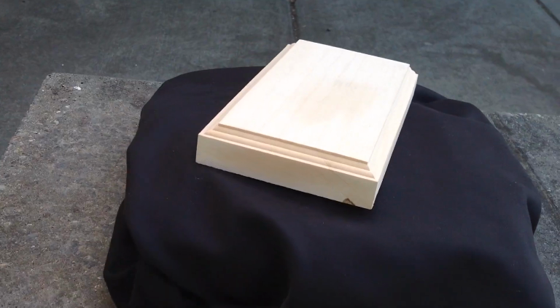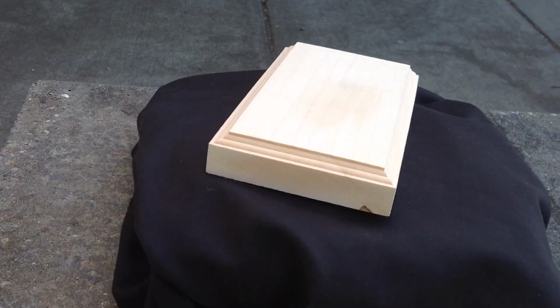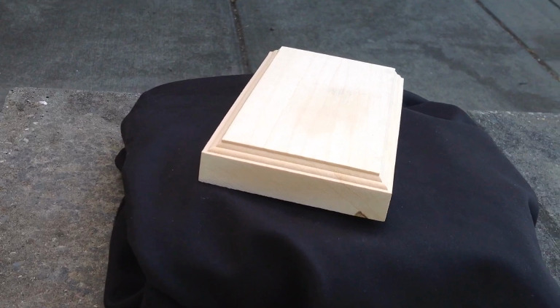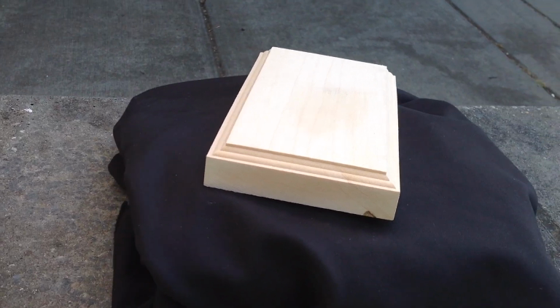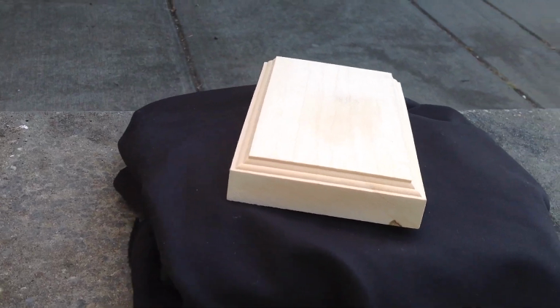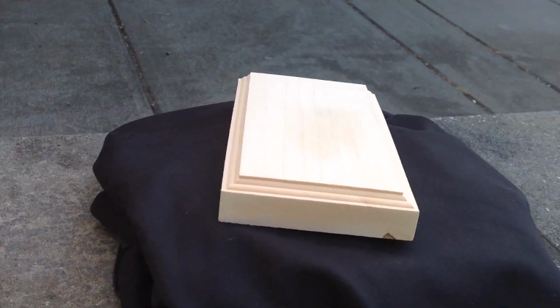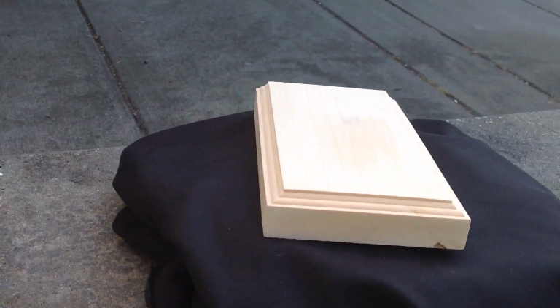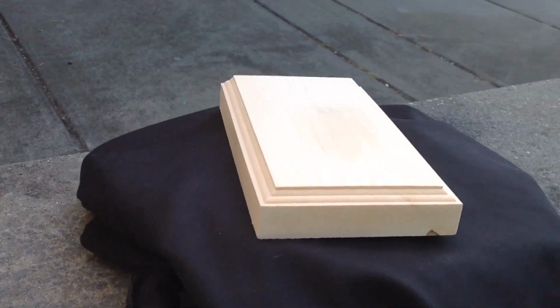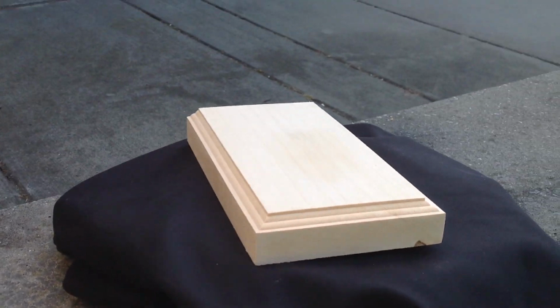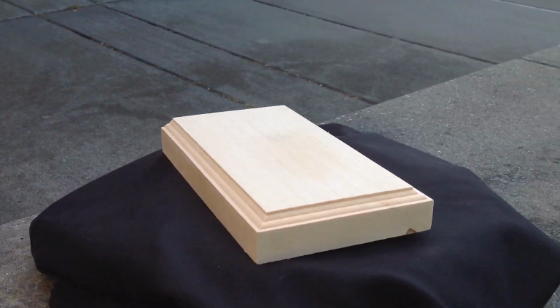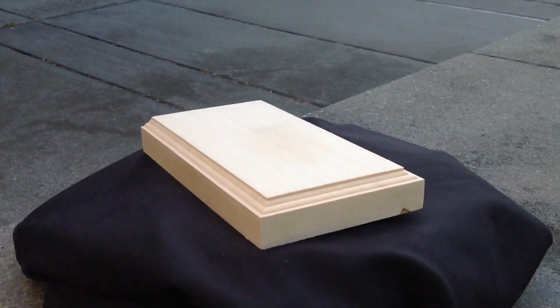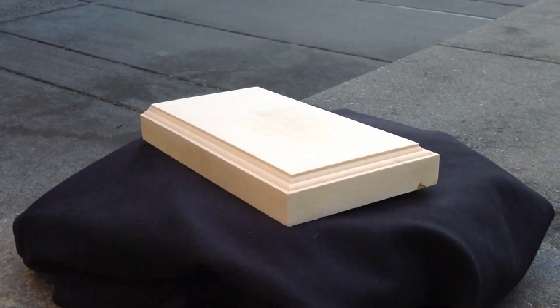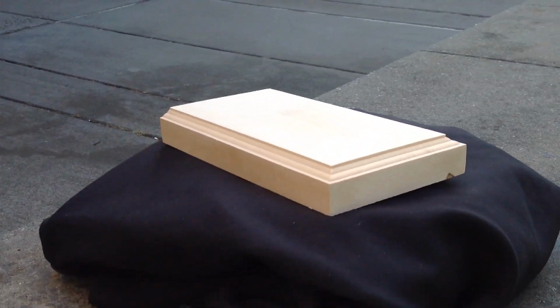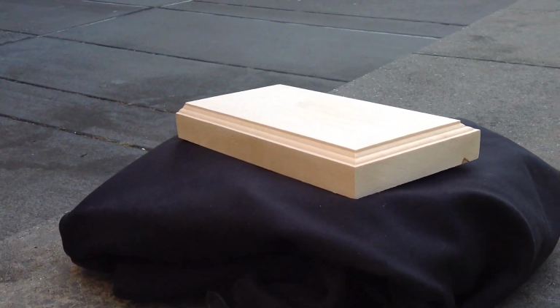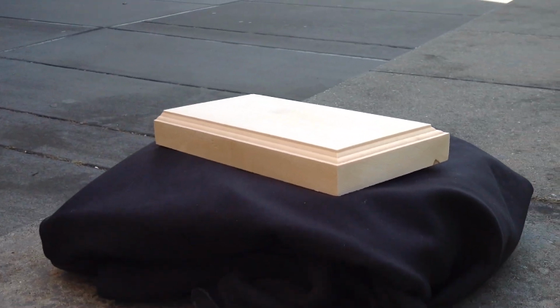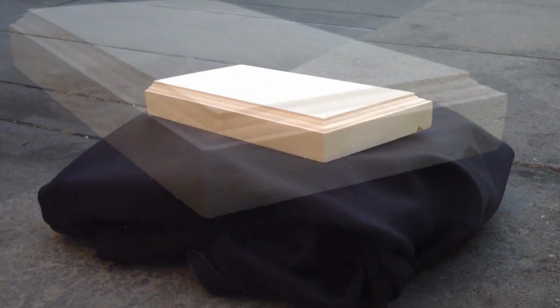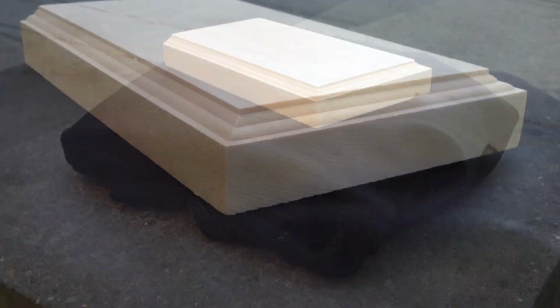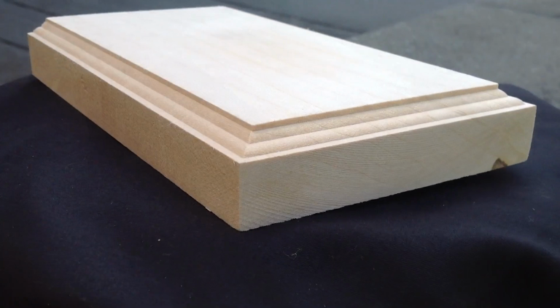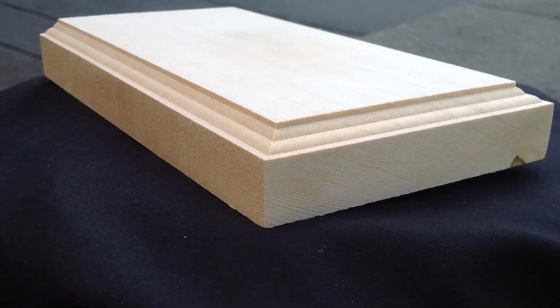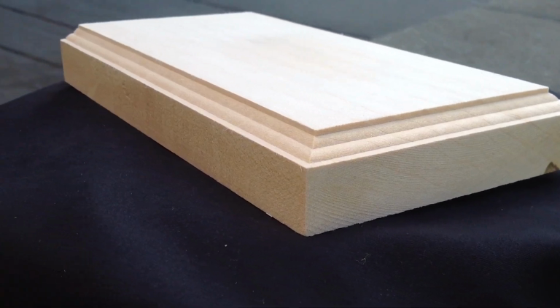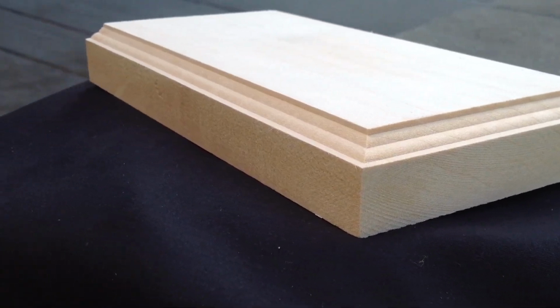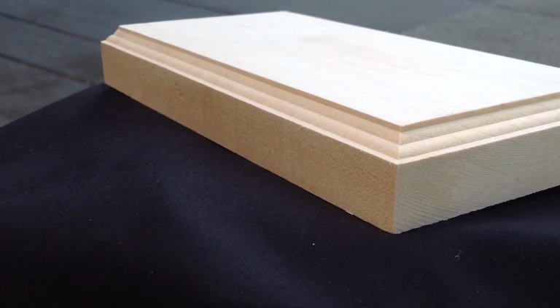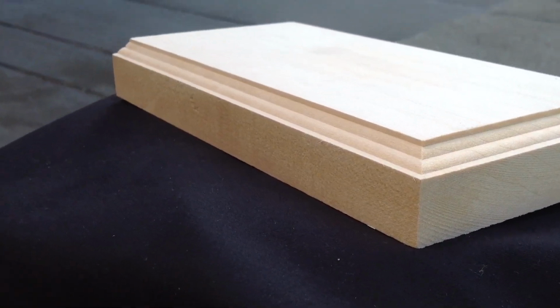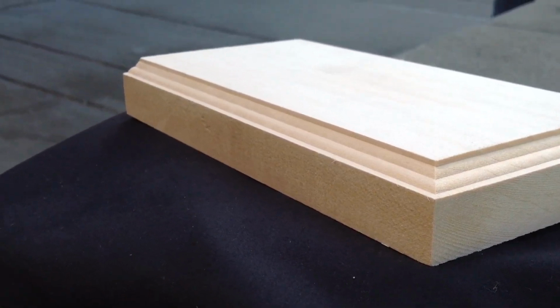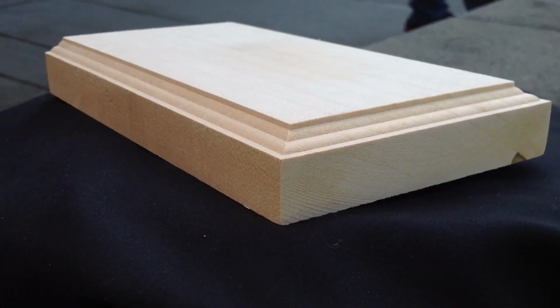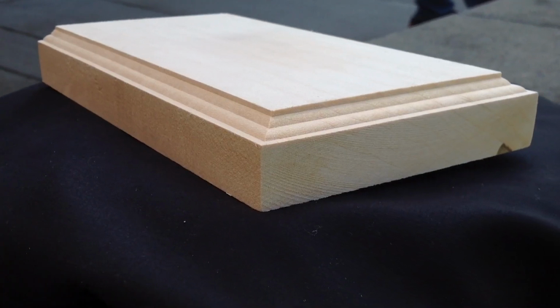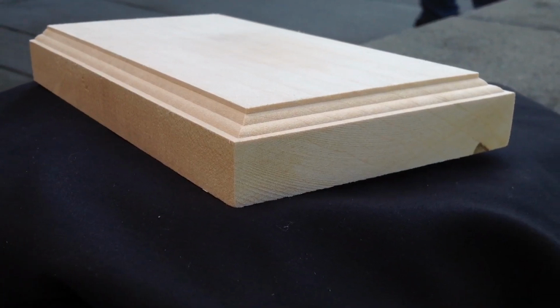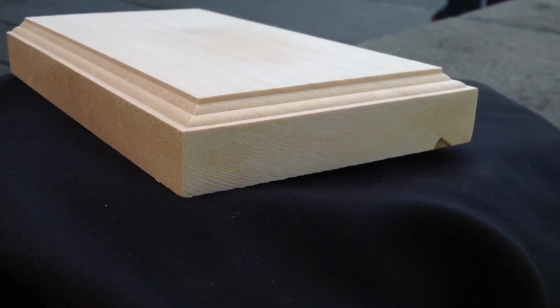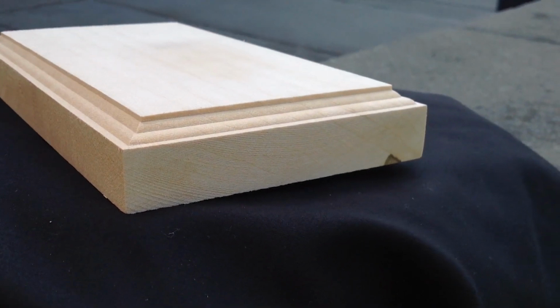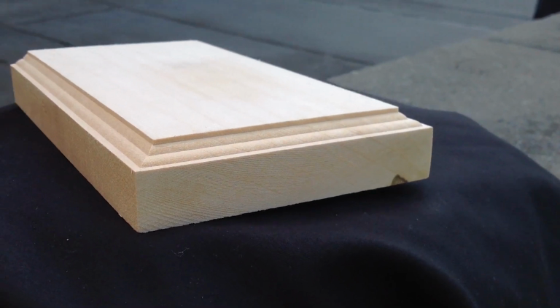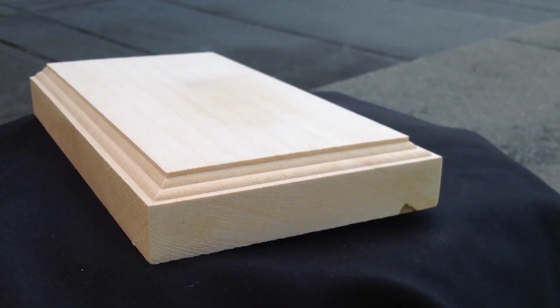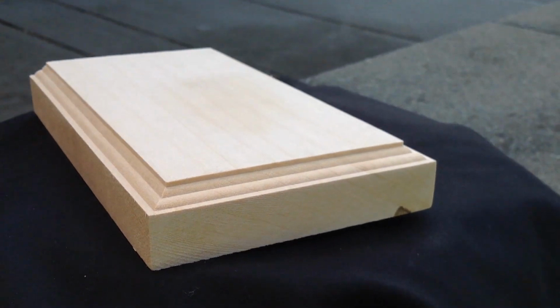This amazing device is made from the finest oak that can be found in Home Depot. It has been sanded down so it most probably will not give you splinters. This block can solve all your problems — don't believe me?